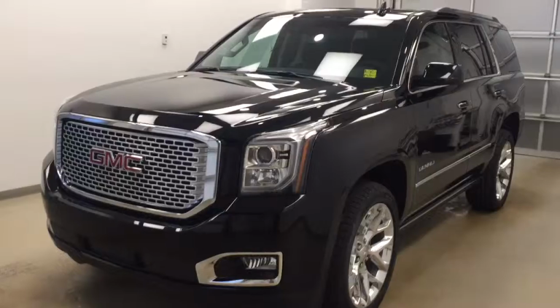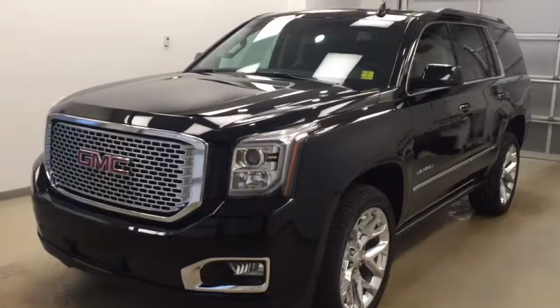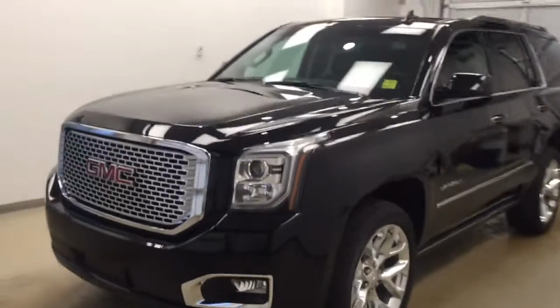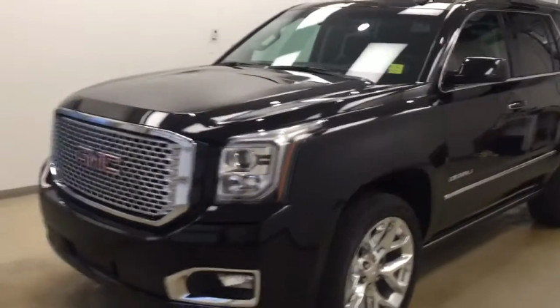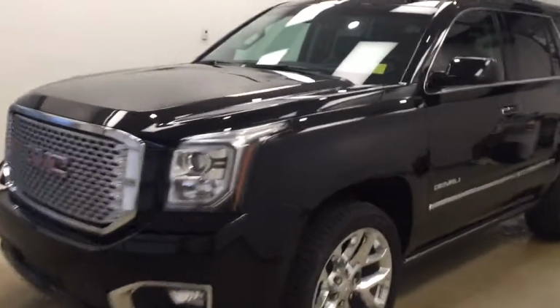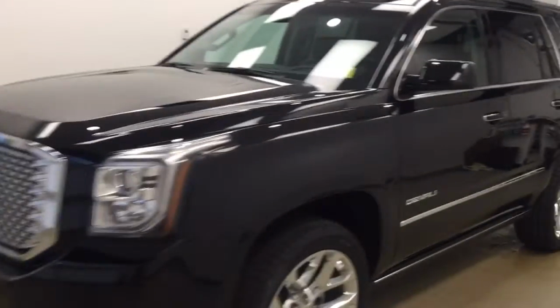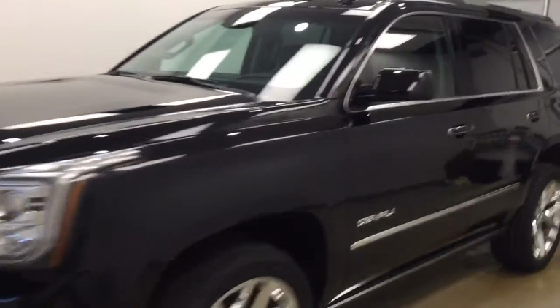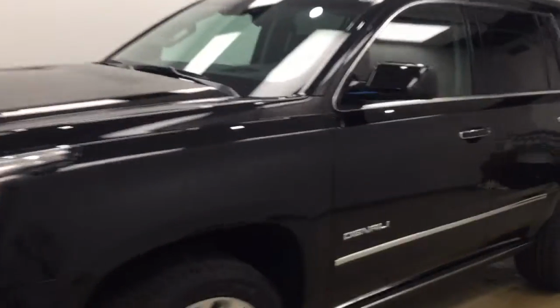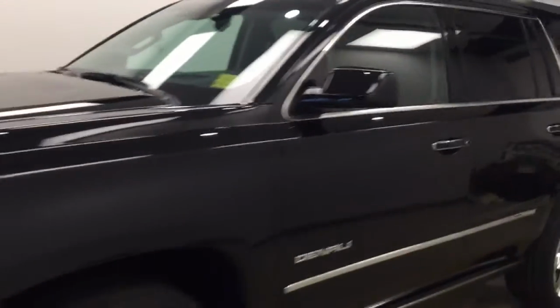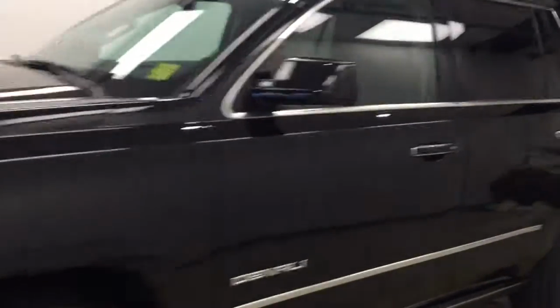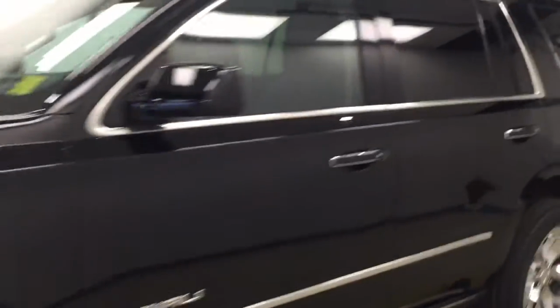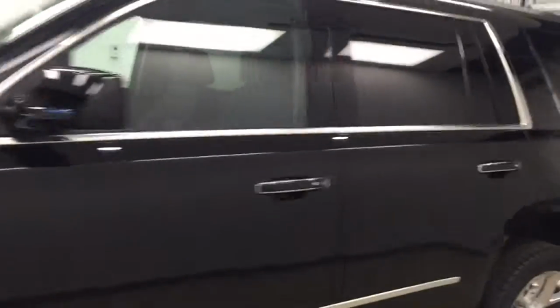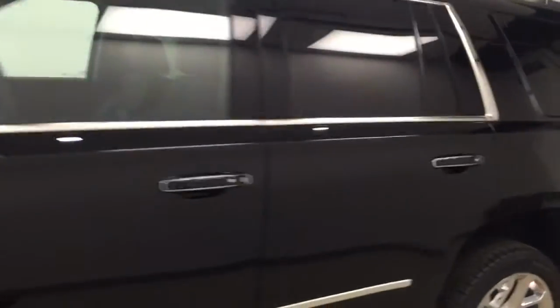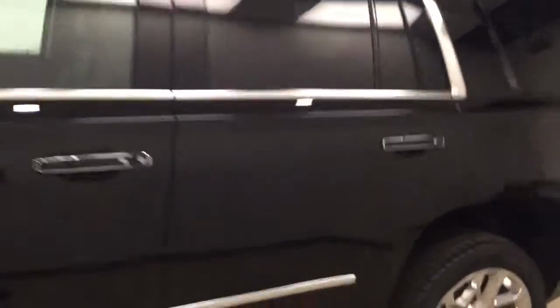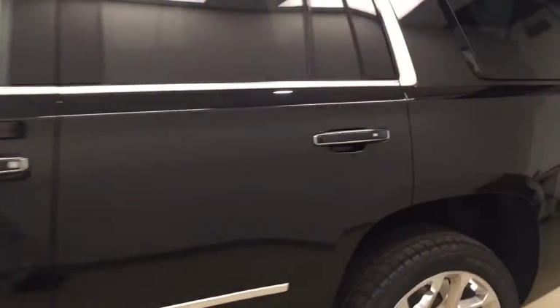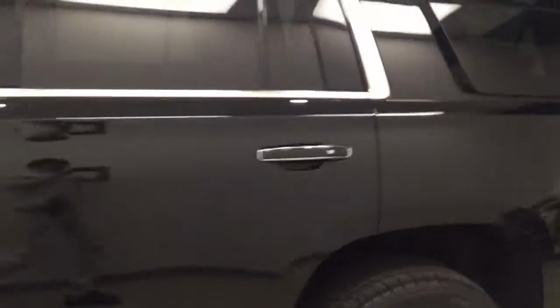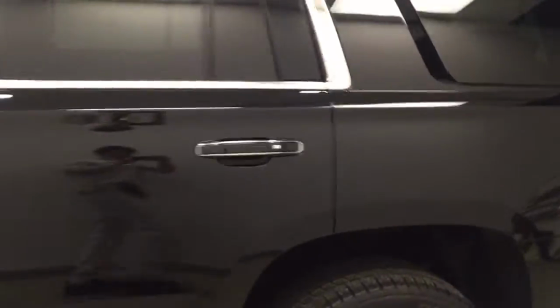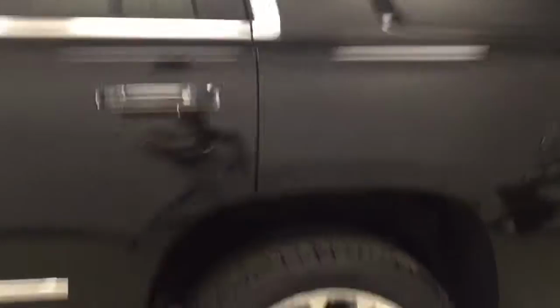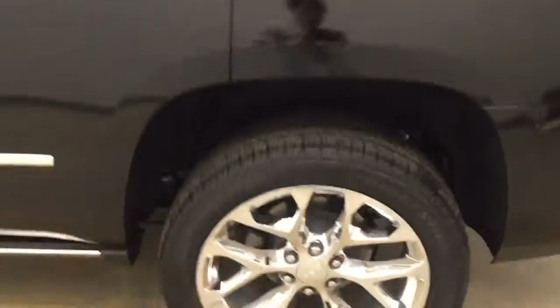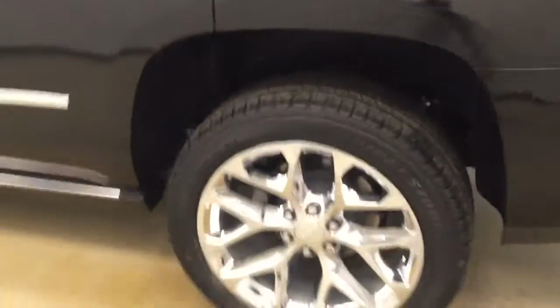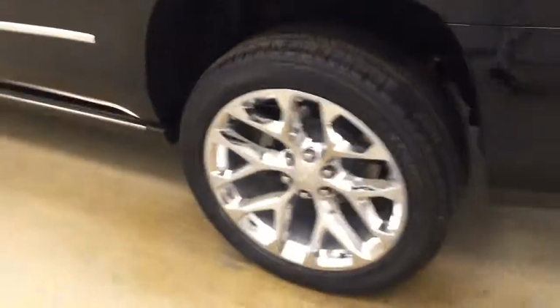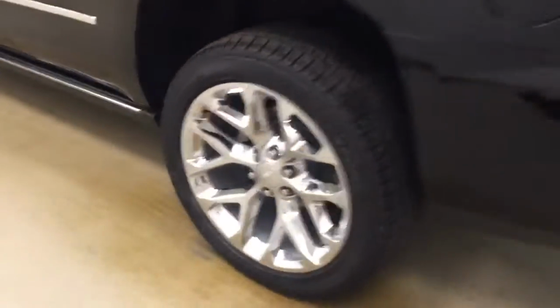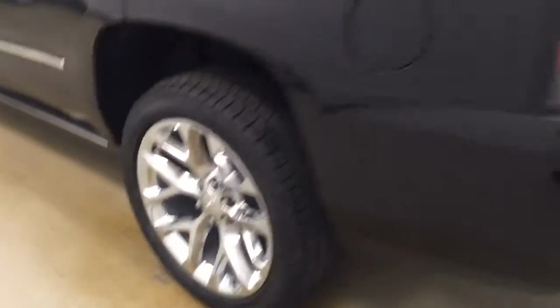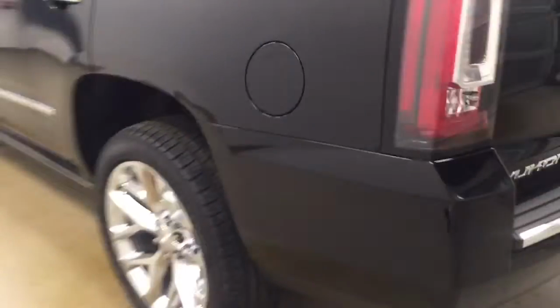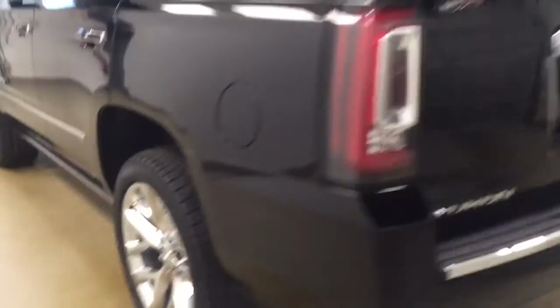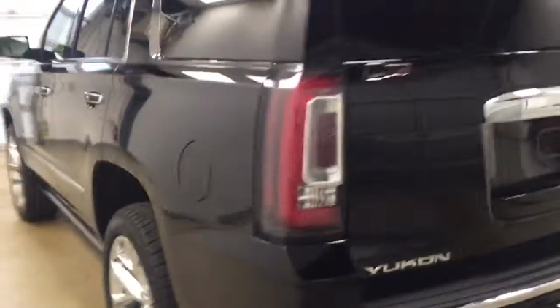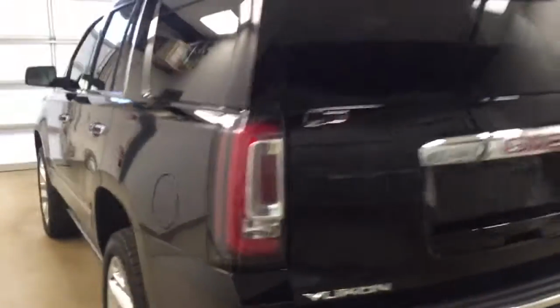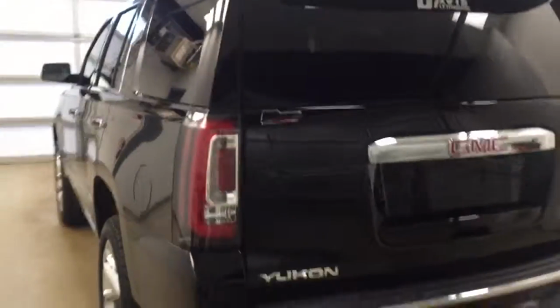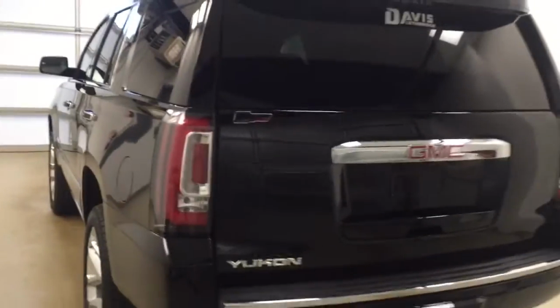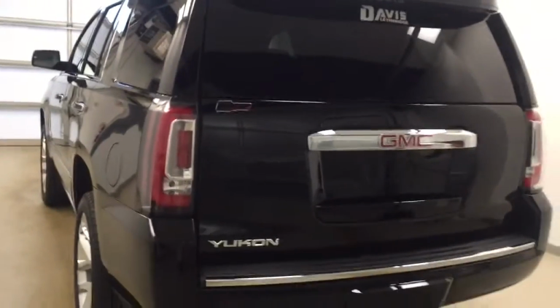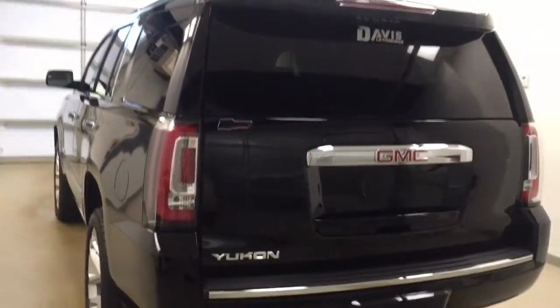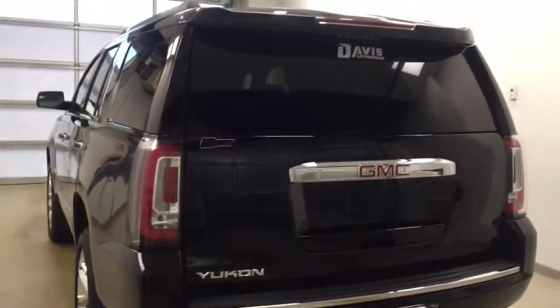This is stock number 175587 on a 2017 GMC Yukon Denali, and our exterior color today is Onyx Black.